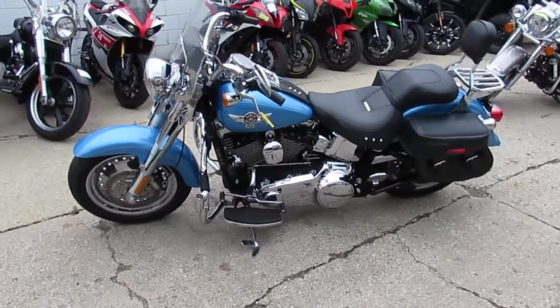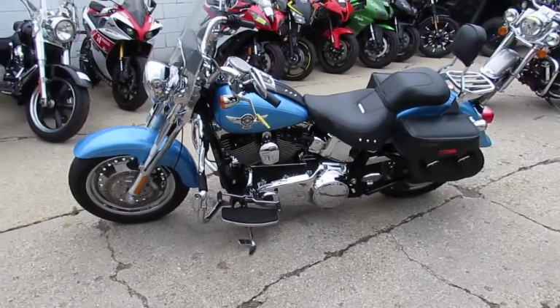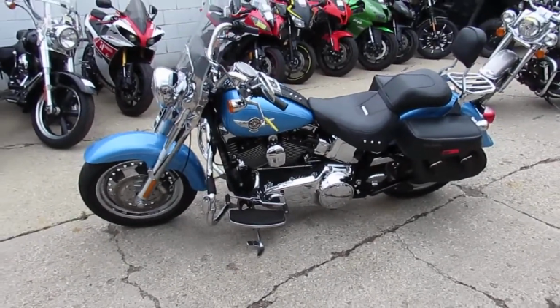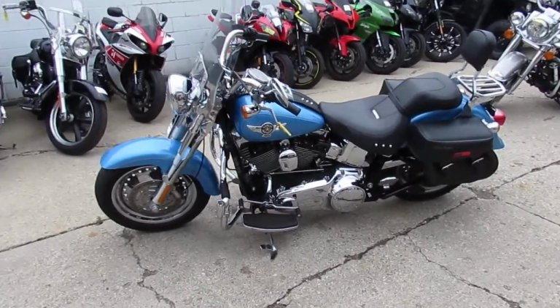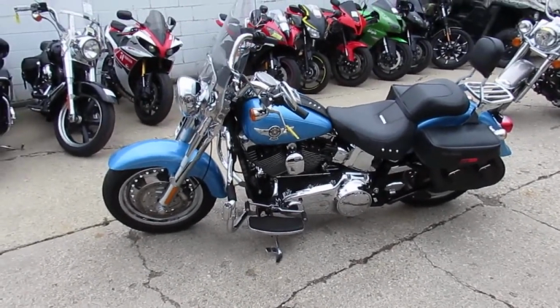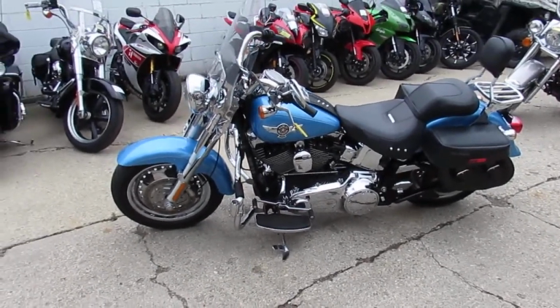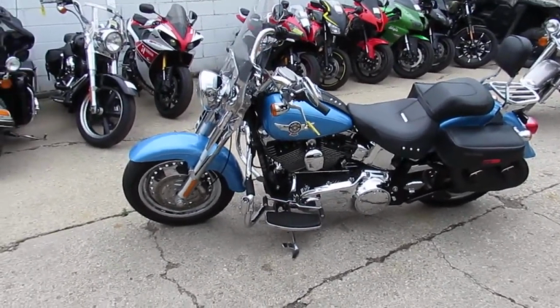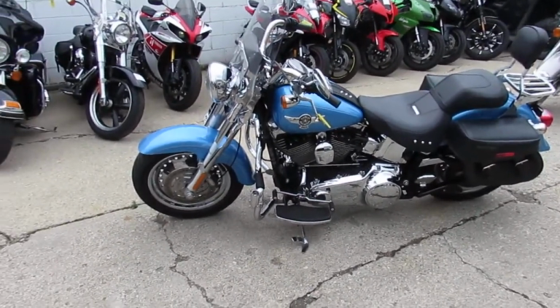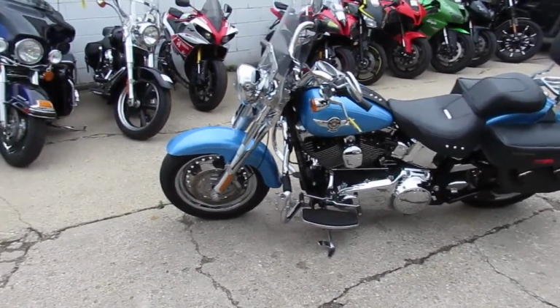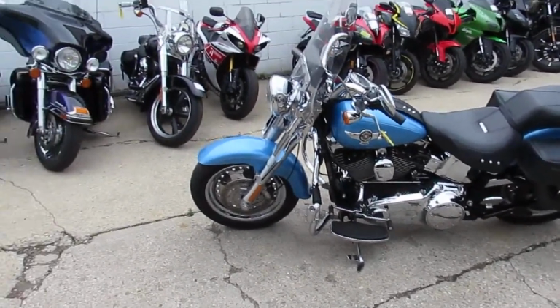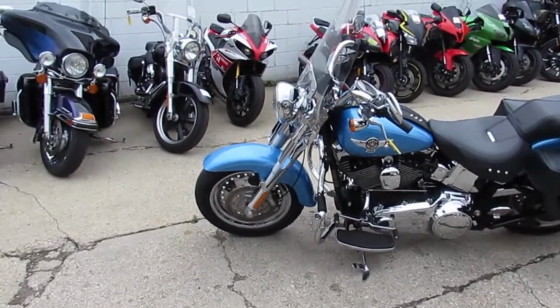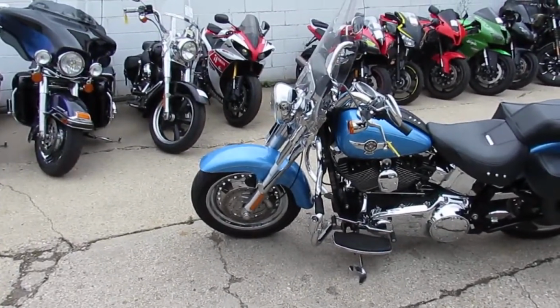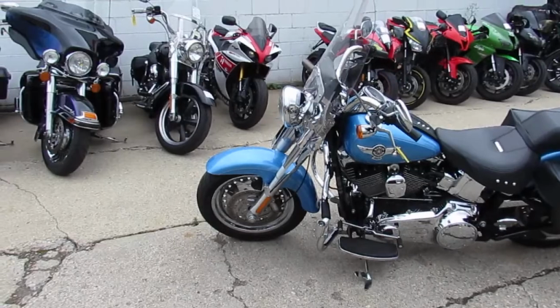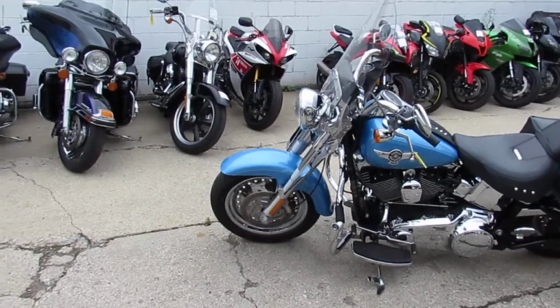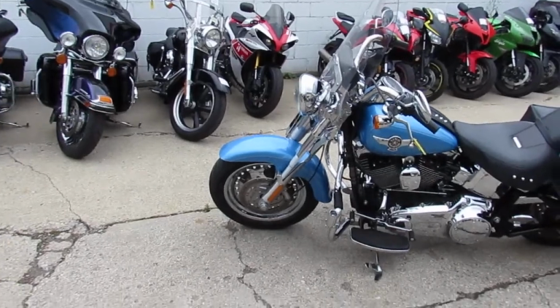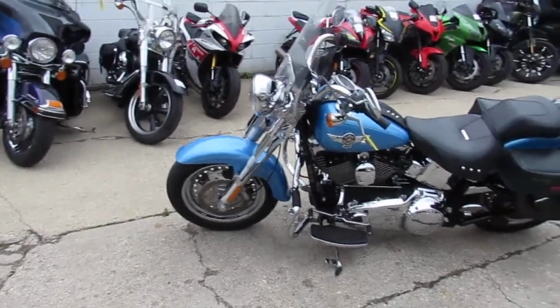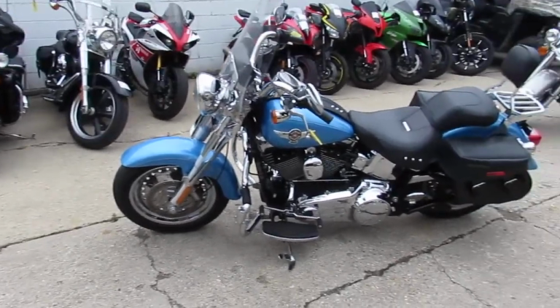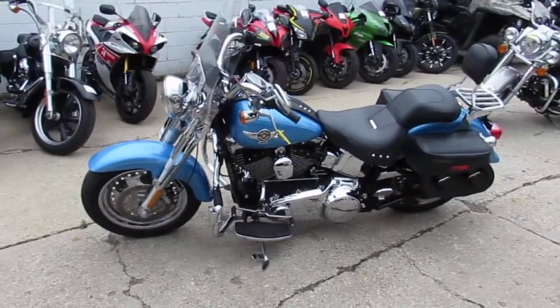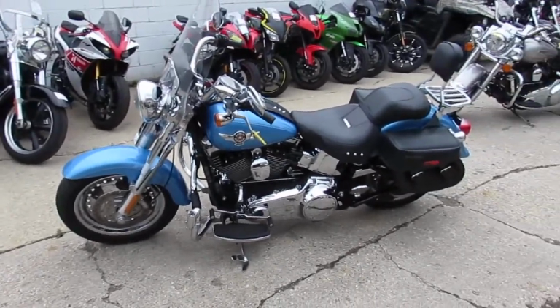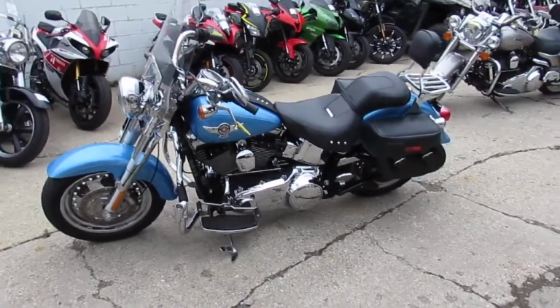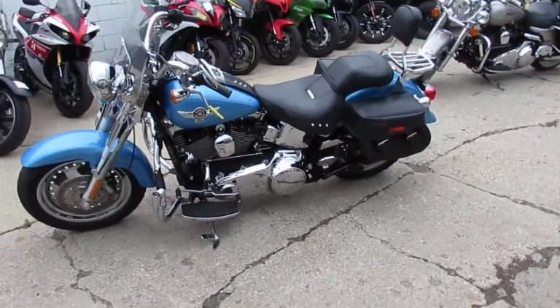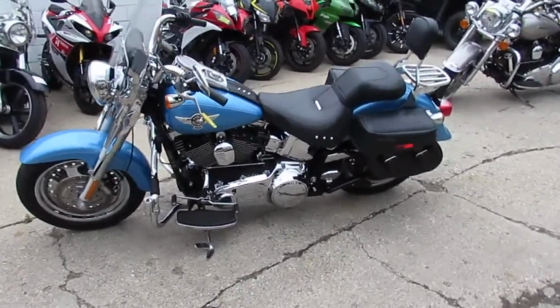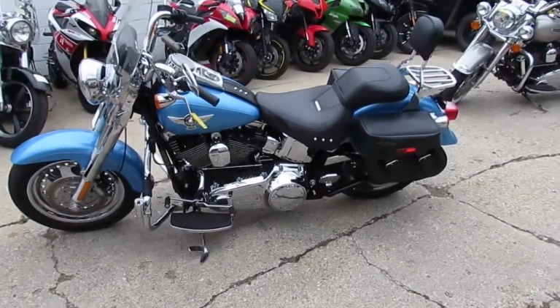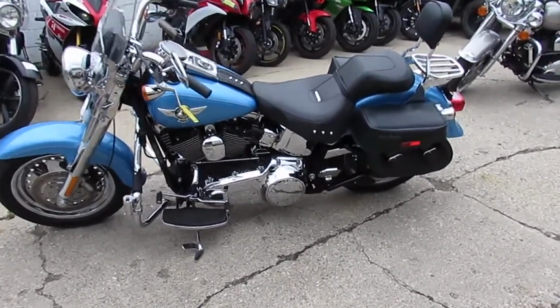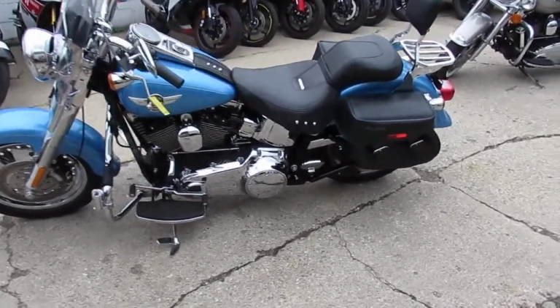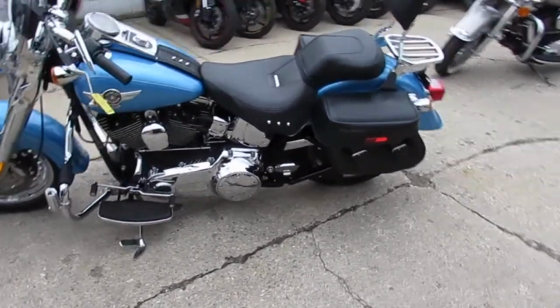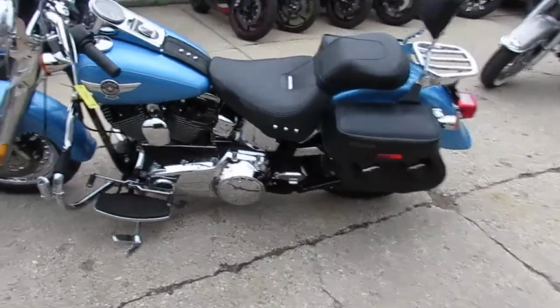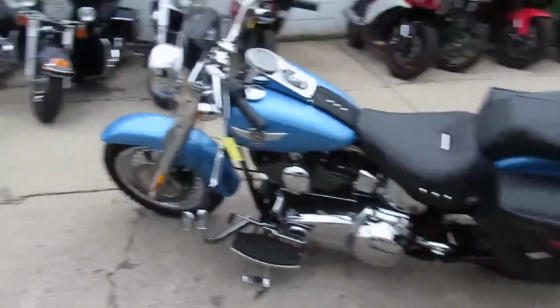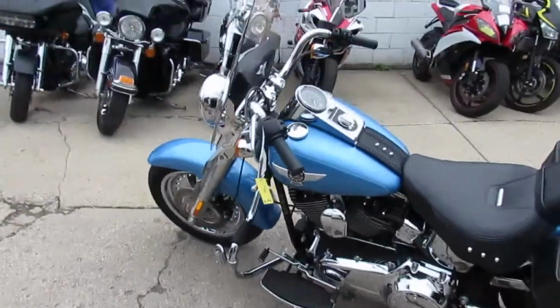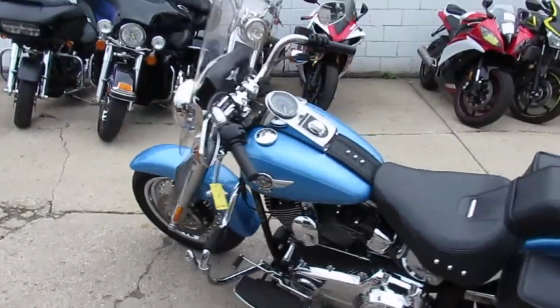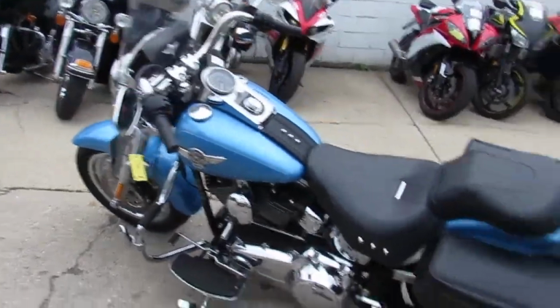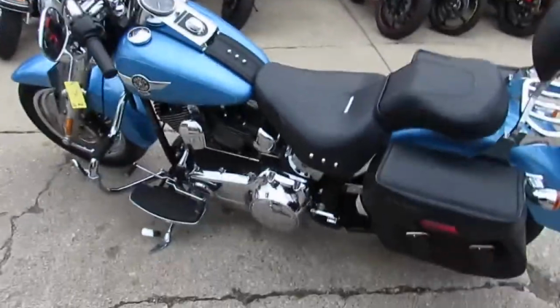We got this thing priced right — 2011 Fat Boy in Big Blue Pearl paint, $11,500, only 13,000 miles. Buy with confidence, visit our website at approvalpowersports.com. Guaranteed financing.